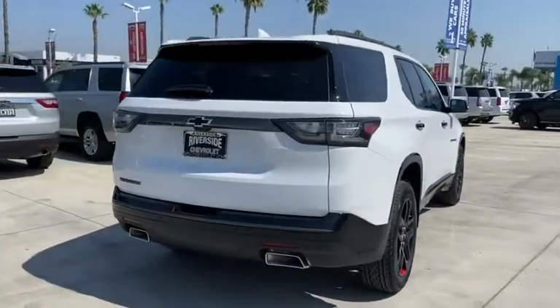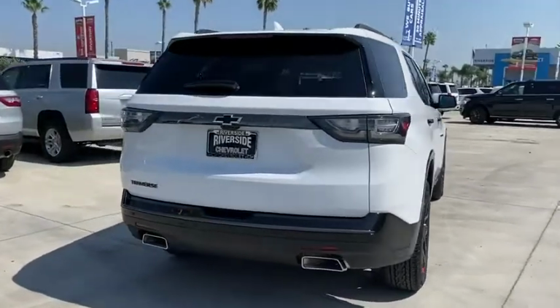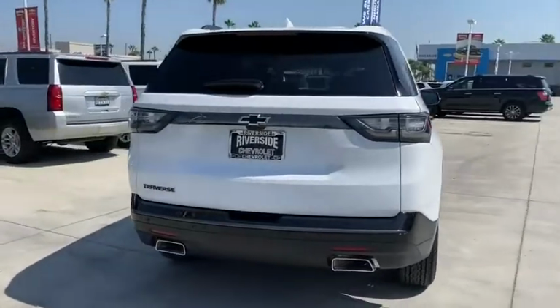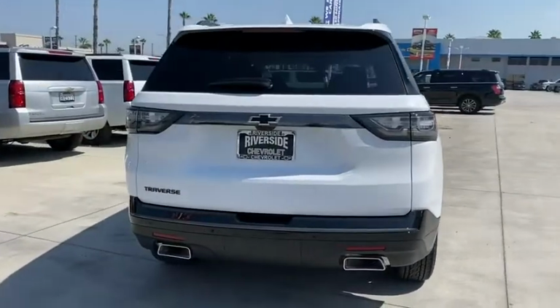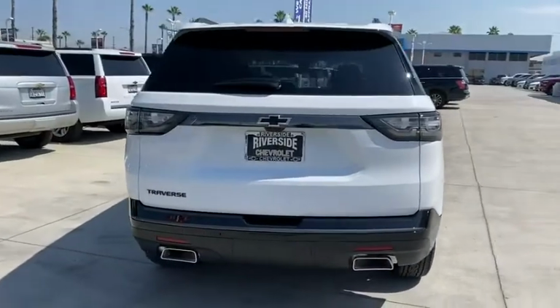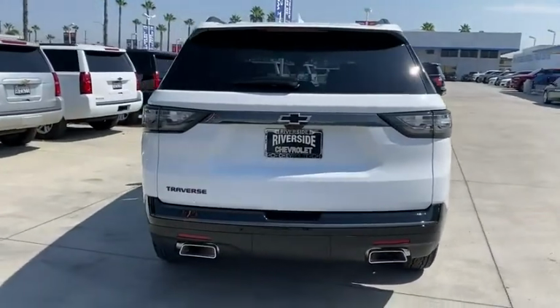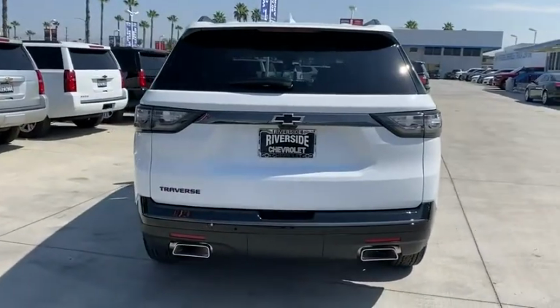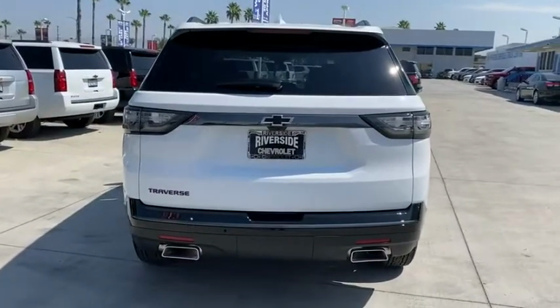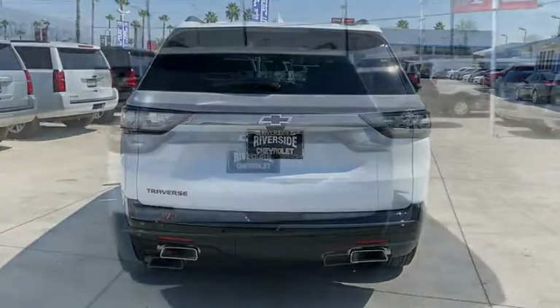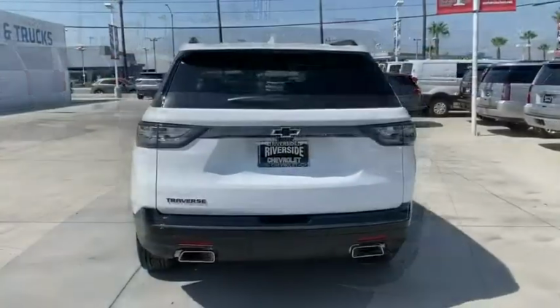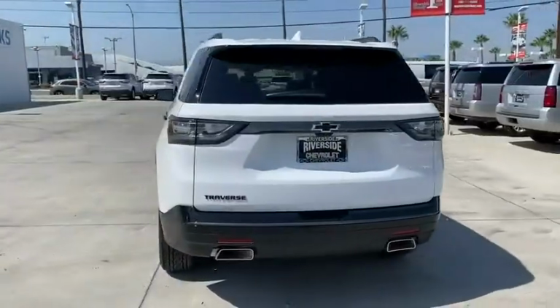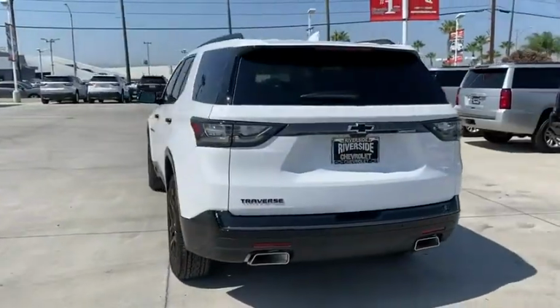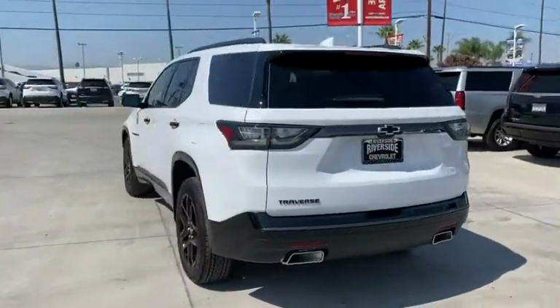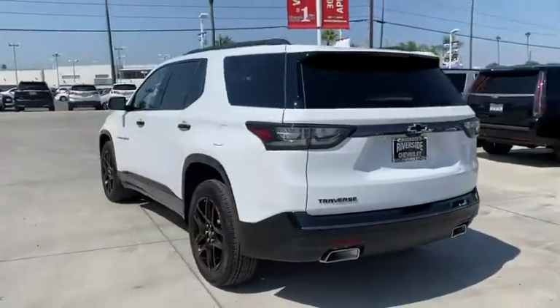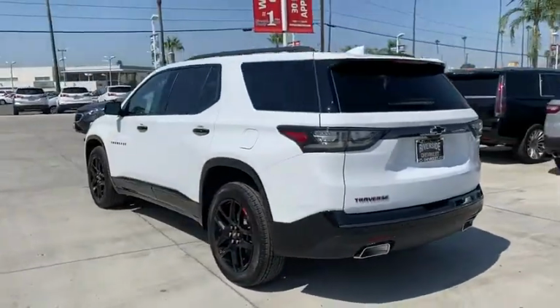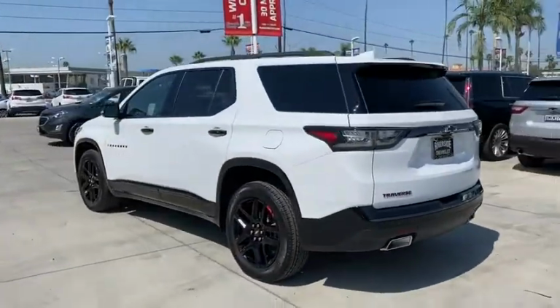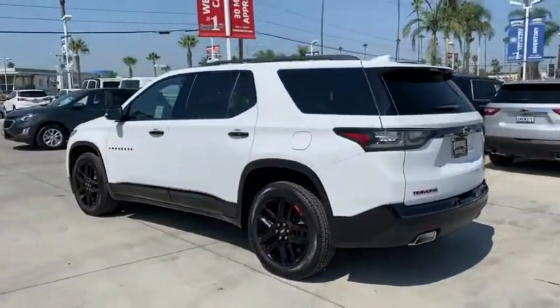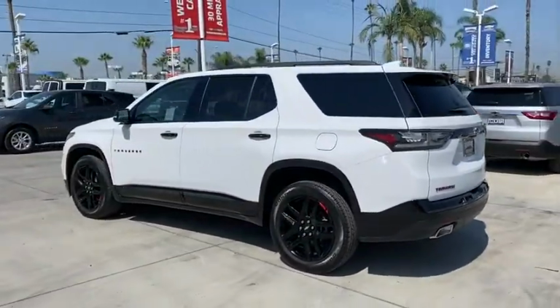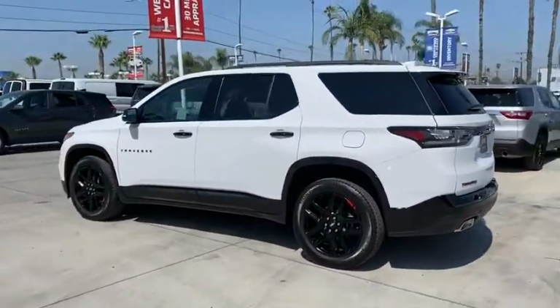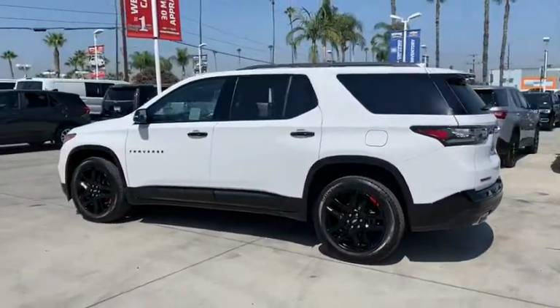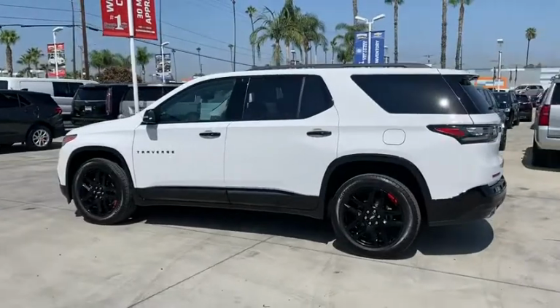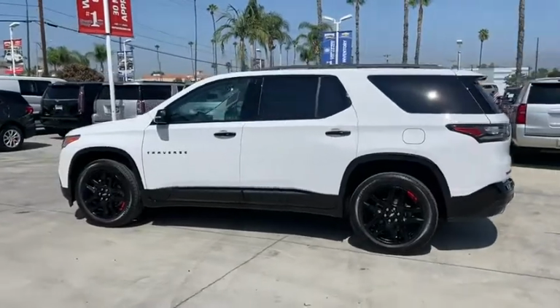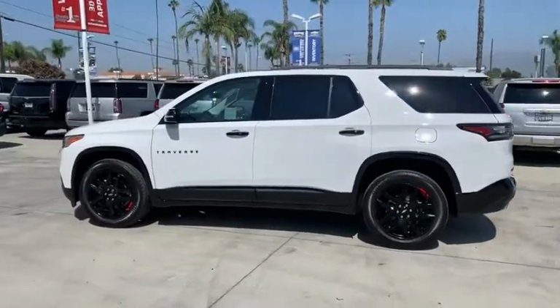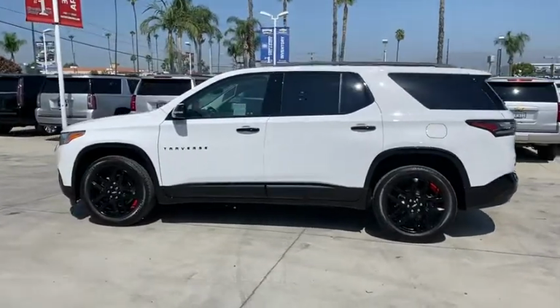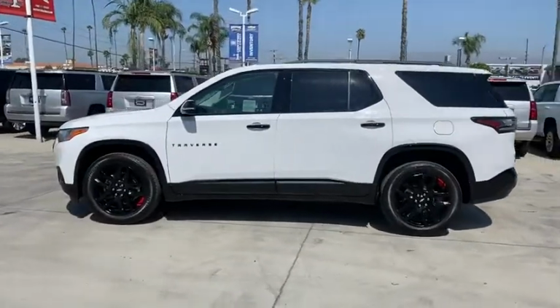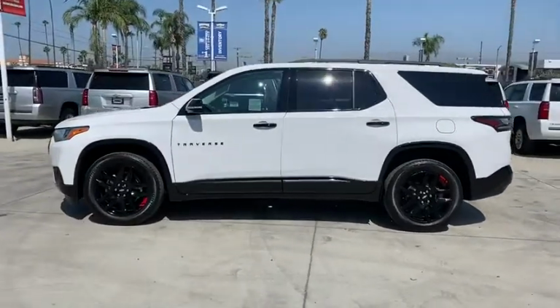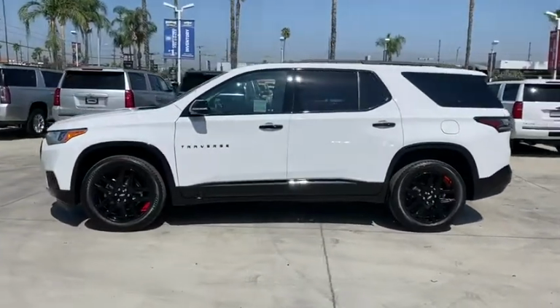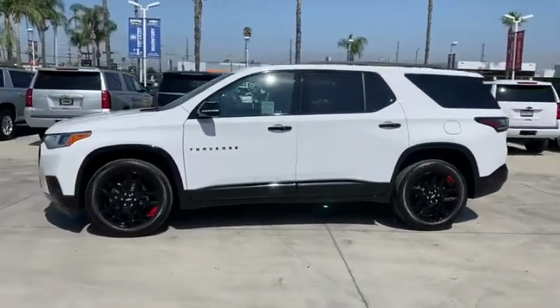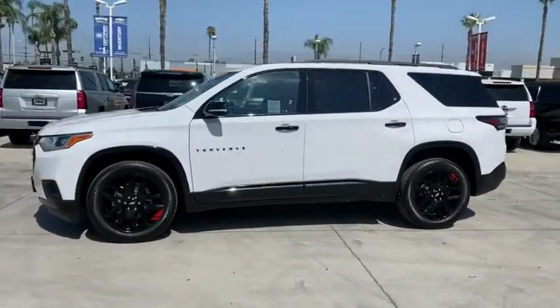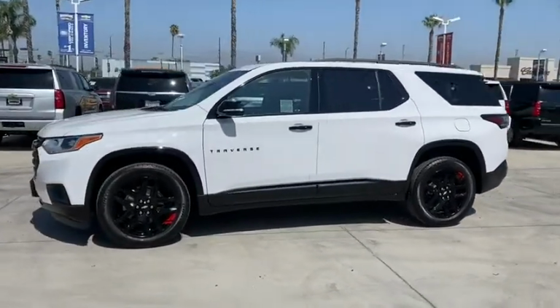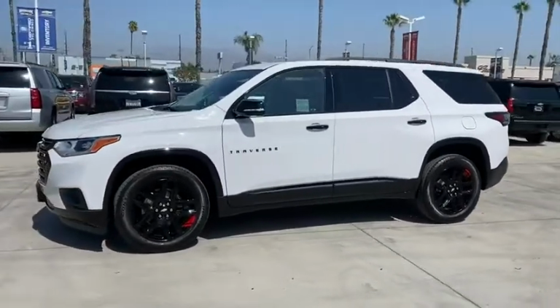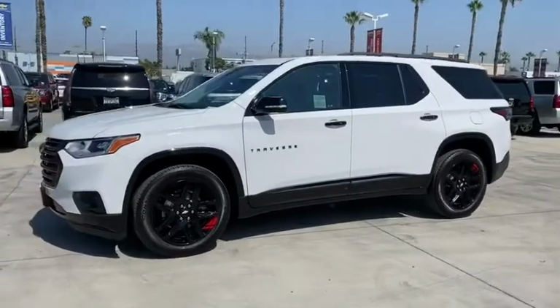Navigation system, traction control, power liftgate, power passenger seat, dual airbags, leather-wrapped steering wheel, power steering, four-wheel disc brakes, universal garage door opener, fog light, heated front seats, heated steering wheel.